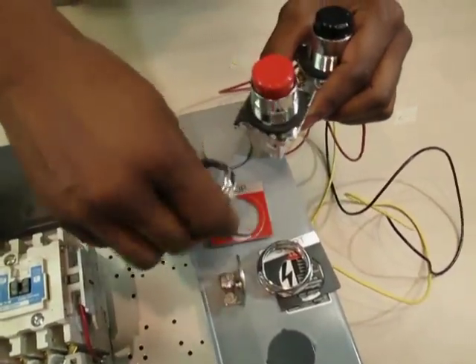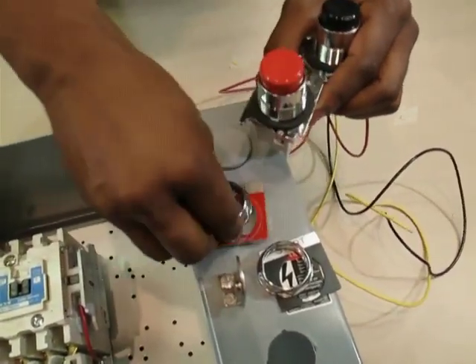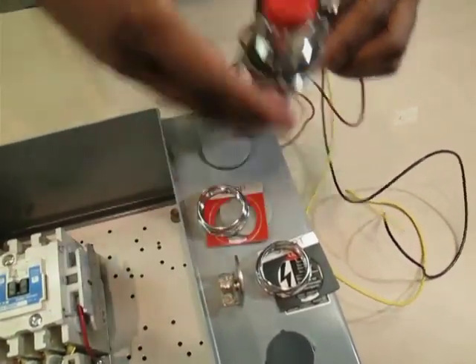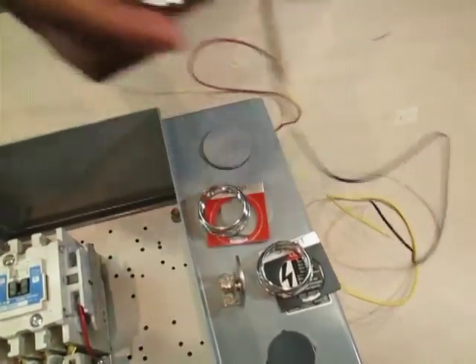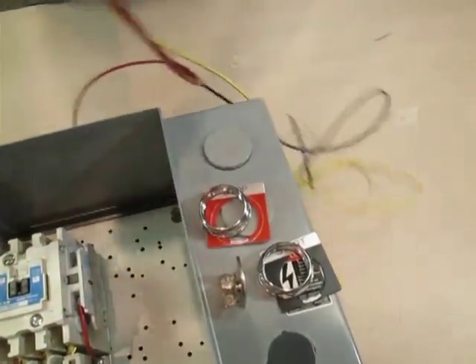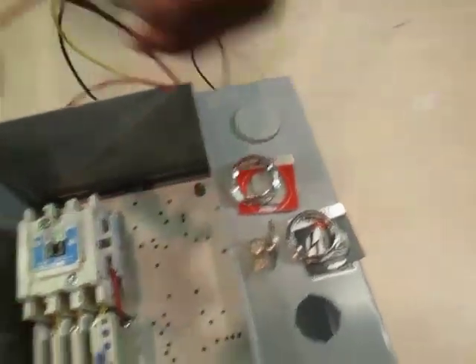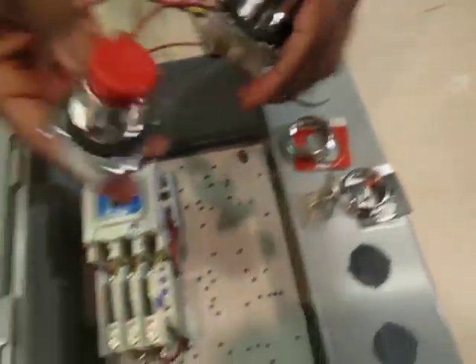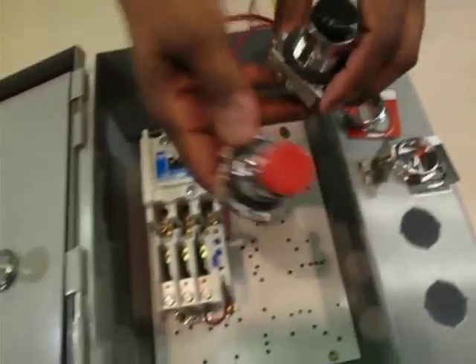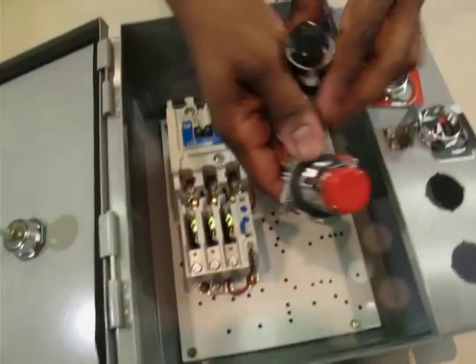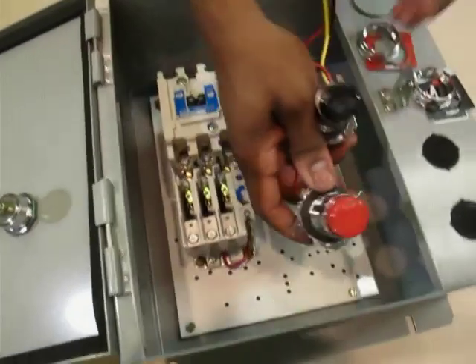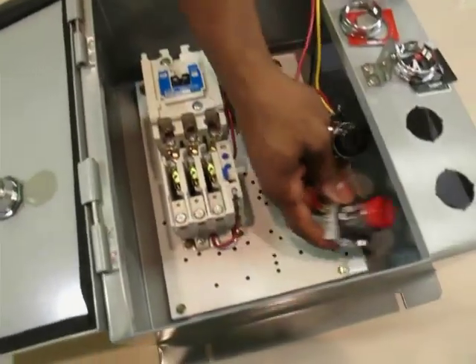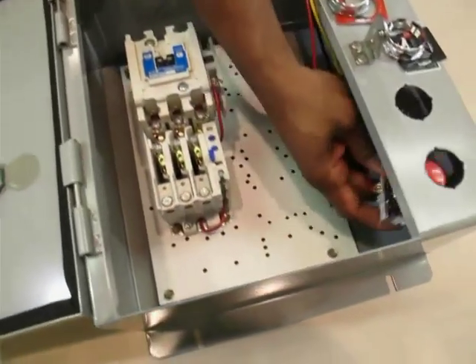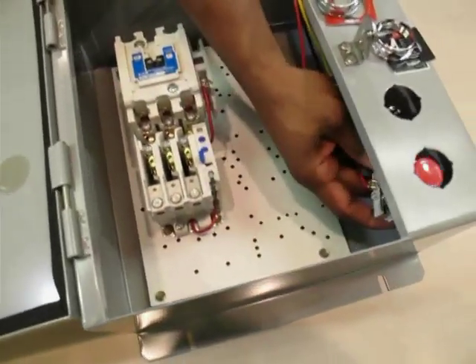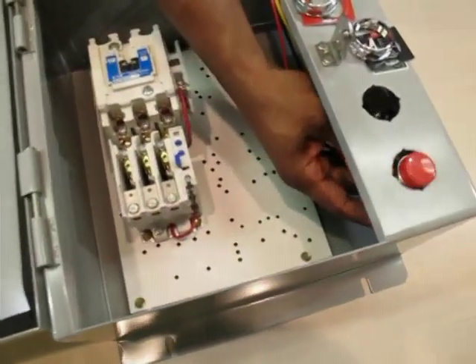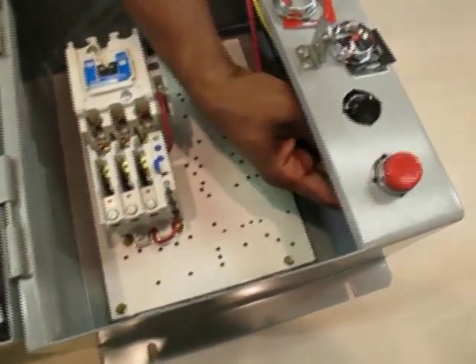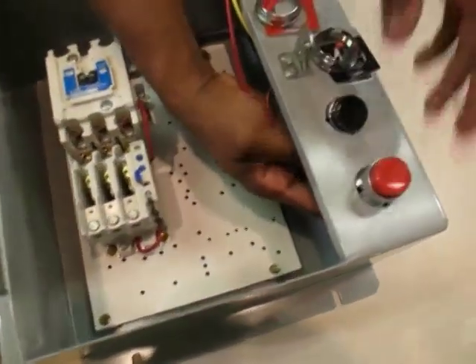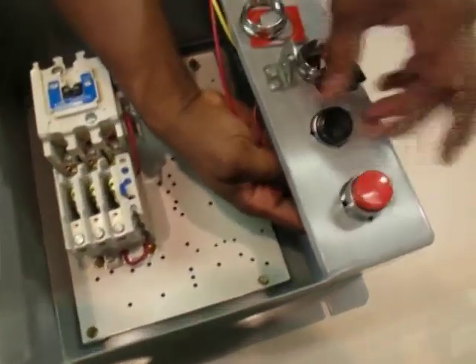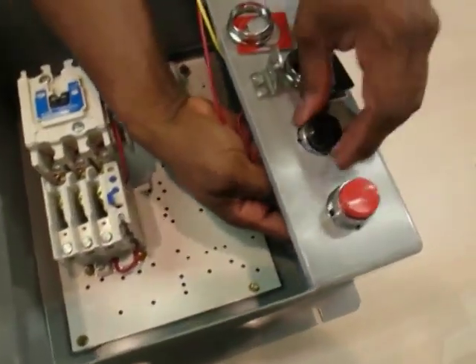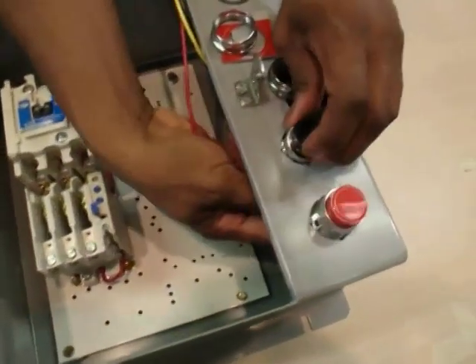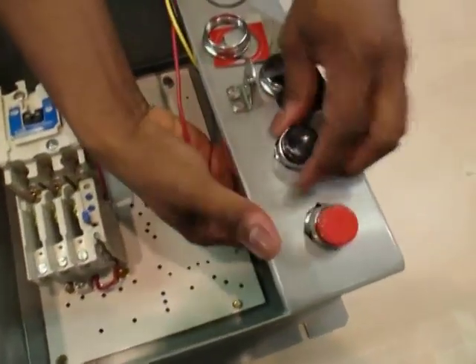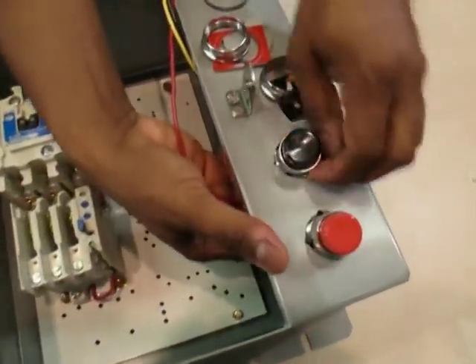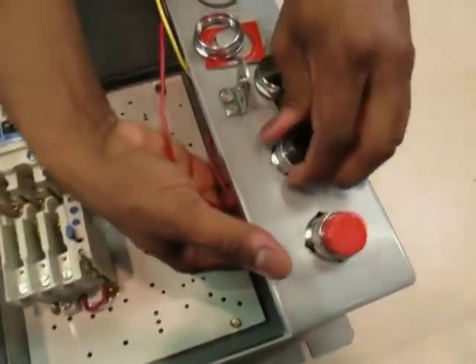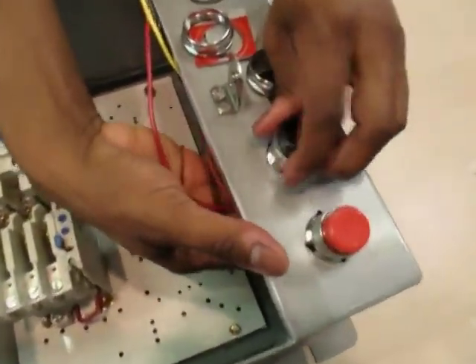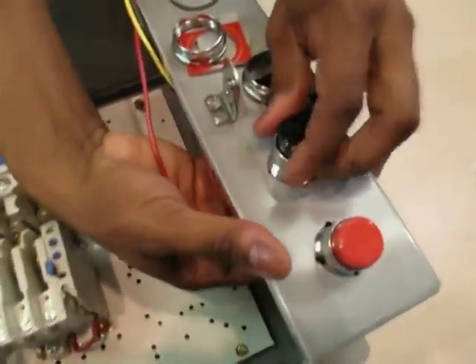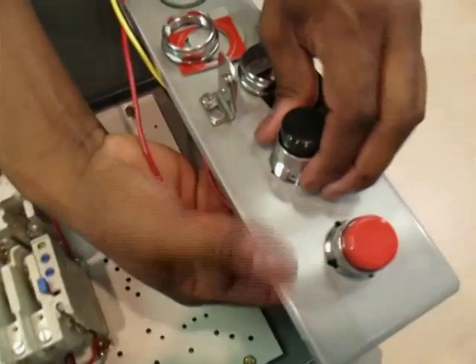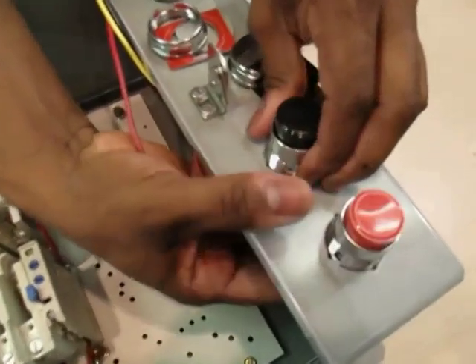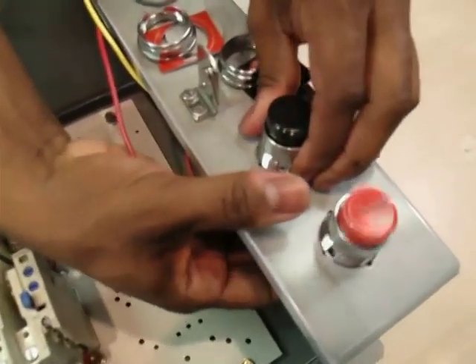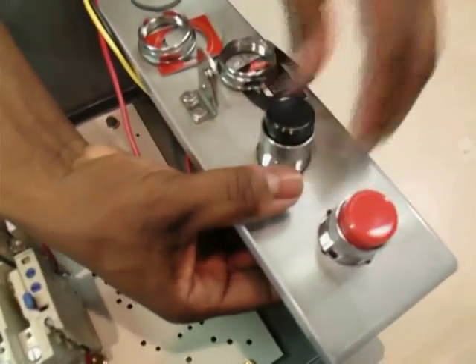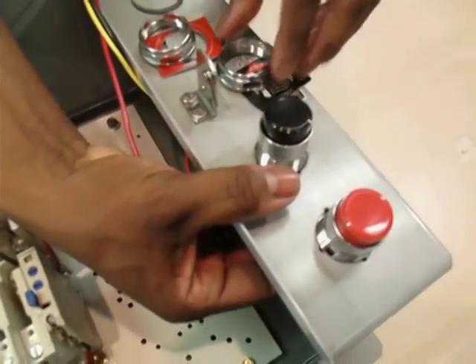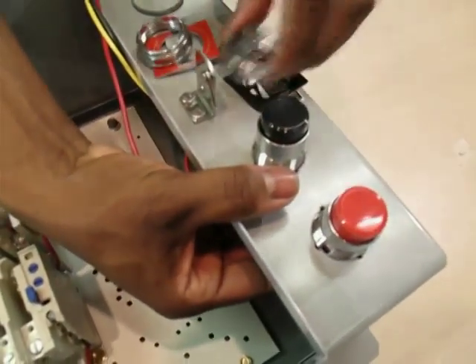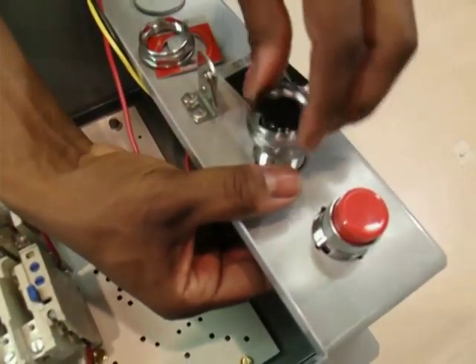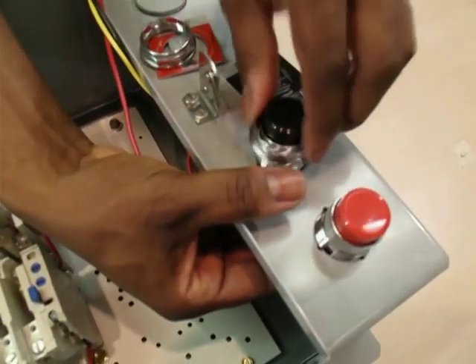Step 3 is to mount the push buttons on the box by taking it from the inside and pulling it up through the hole. Place the legend plate on the outside of the flange over the push buttons and lock it down with the nut.